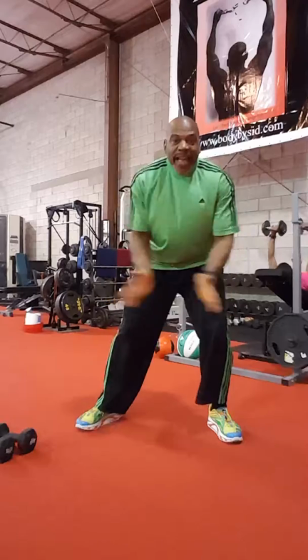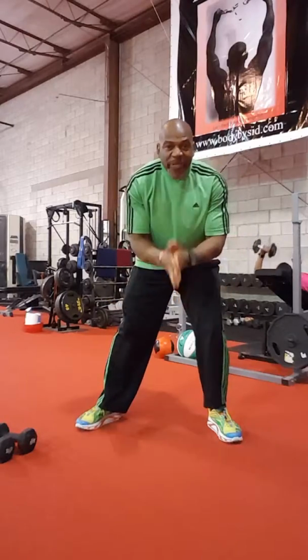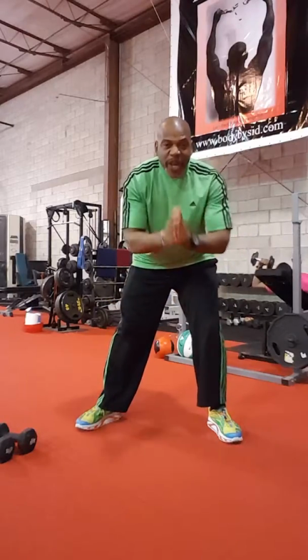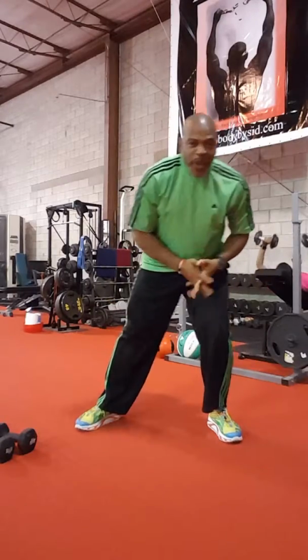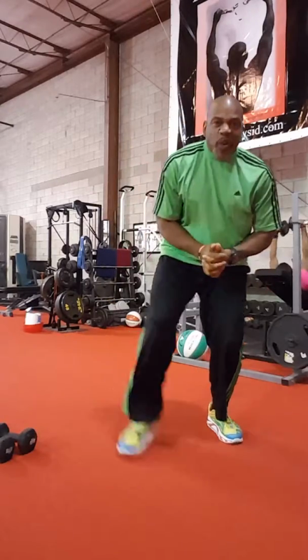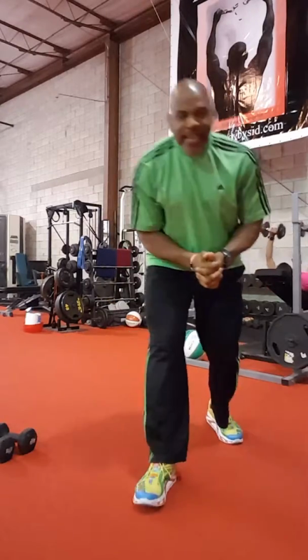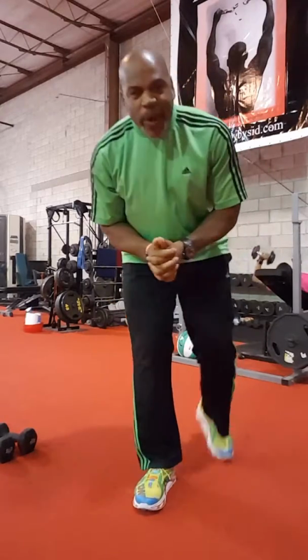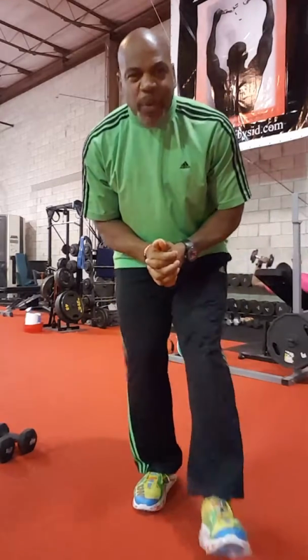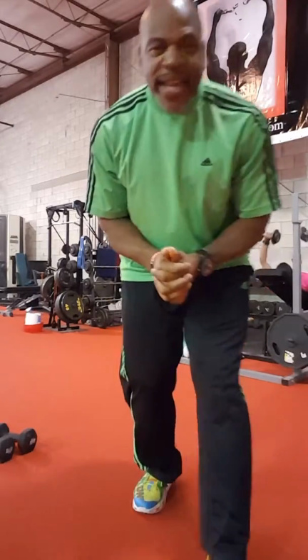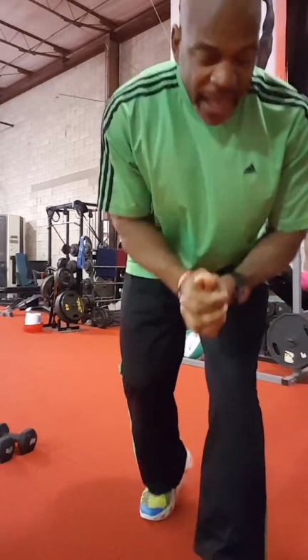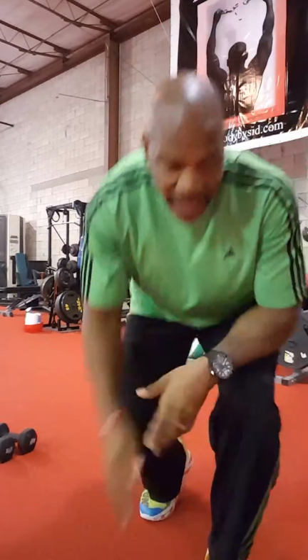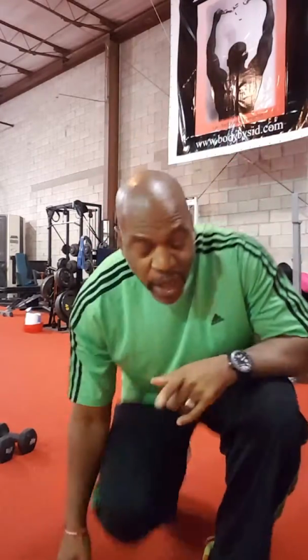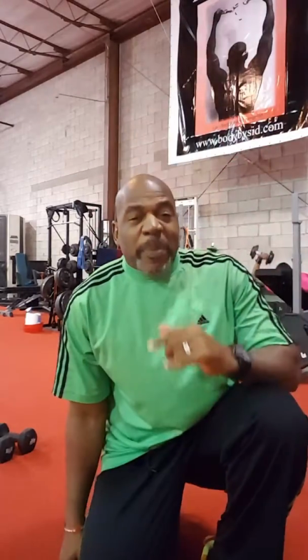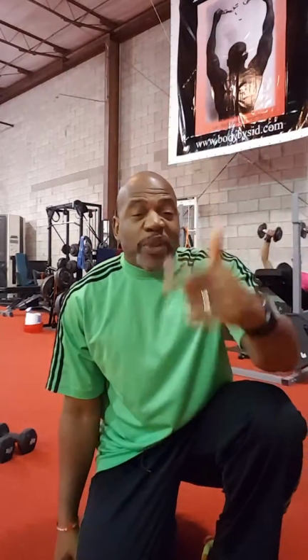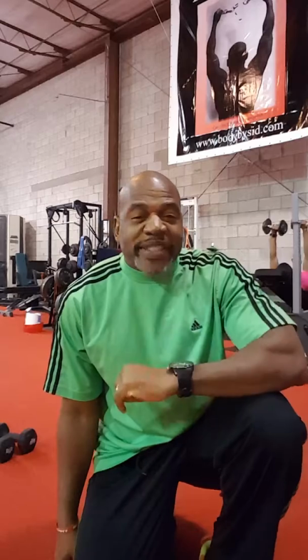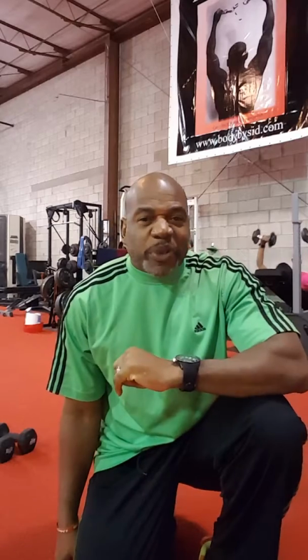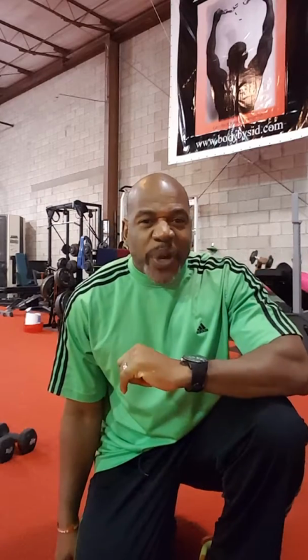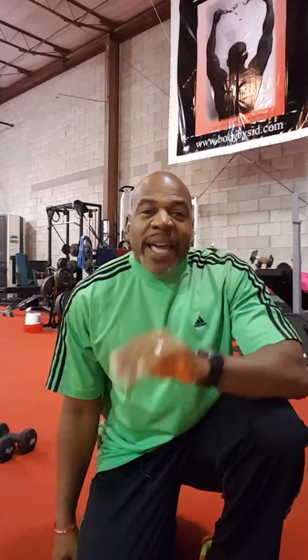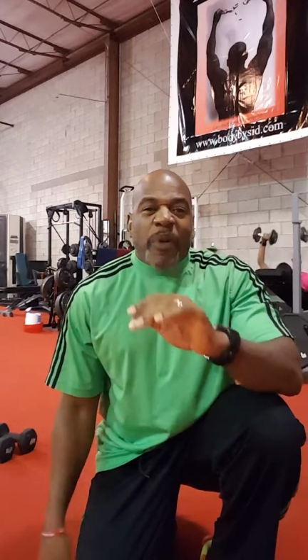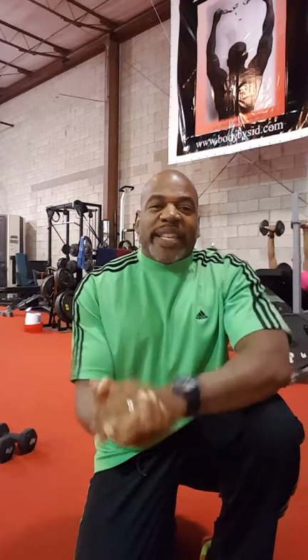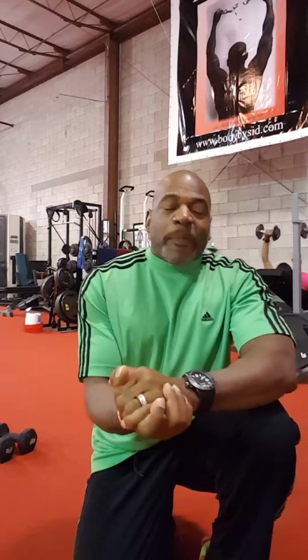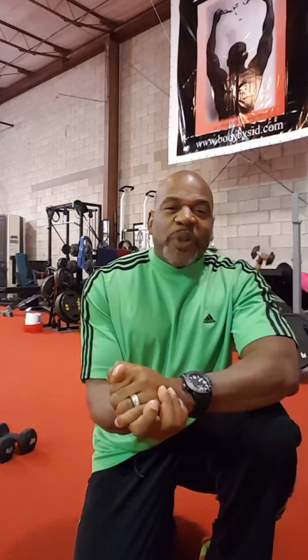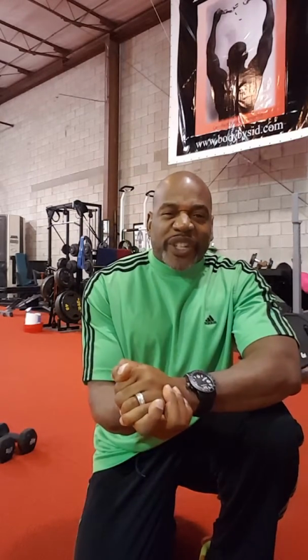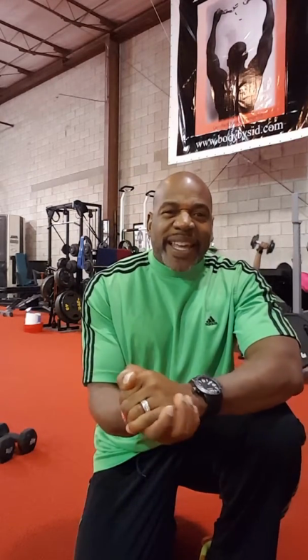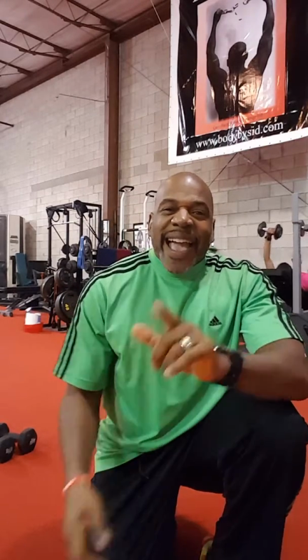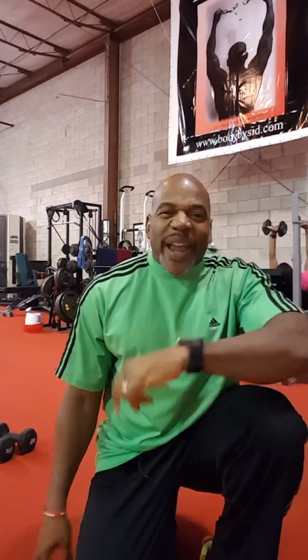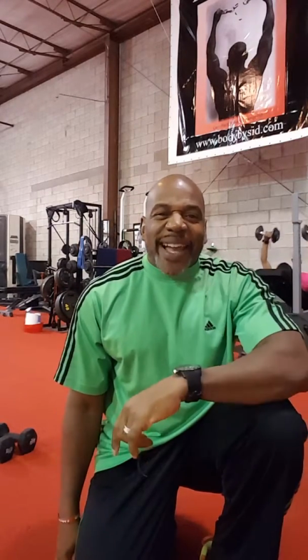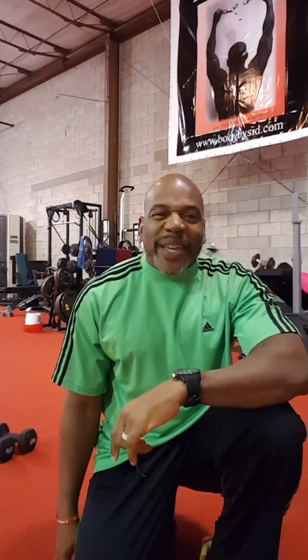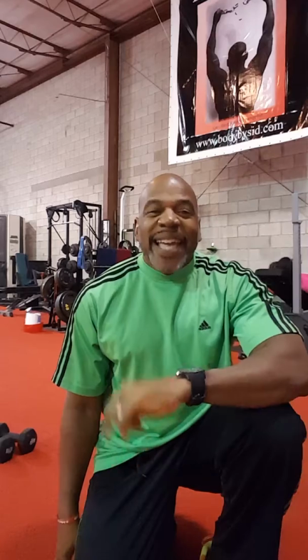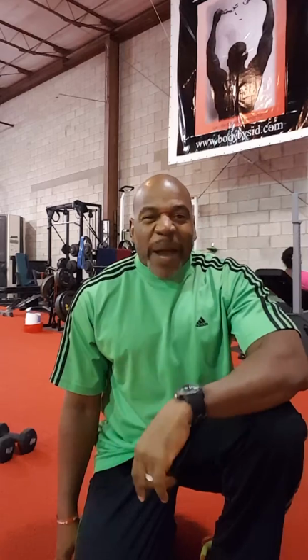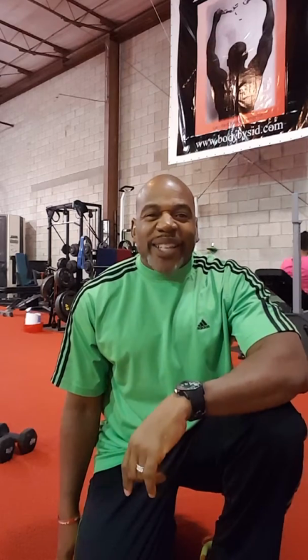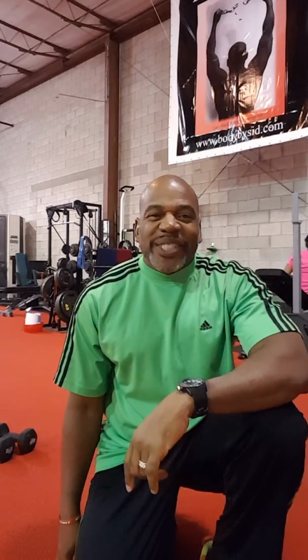And there you go — there you have your Wednesday workout of the week. Remember to do that three times through. Remember to get that proper nutrition in. Have a great day, a great week, and I will talk to you soon.